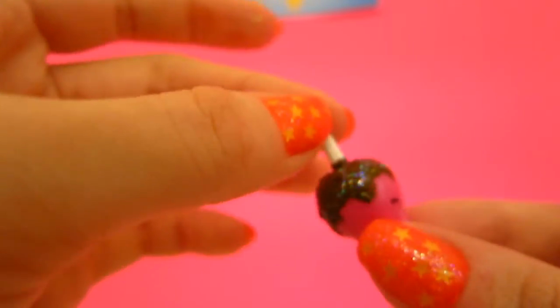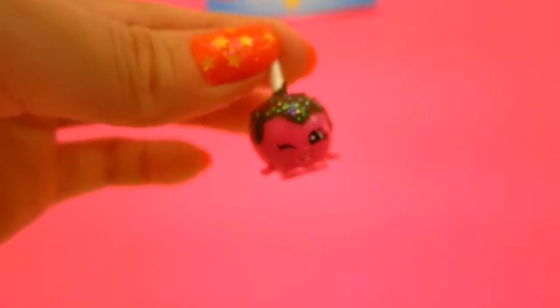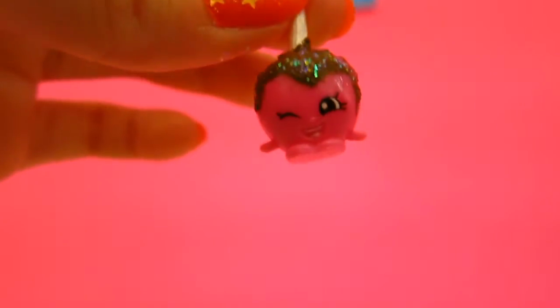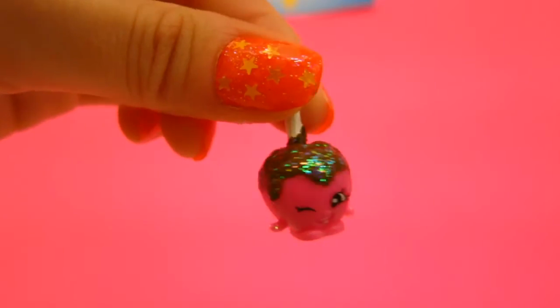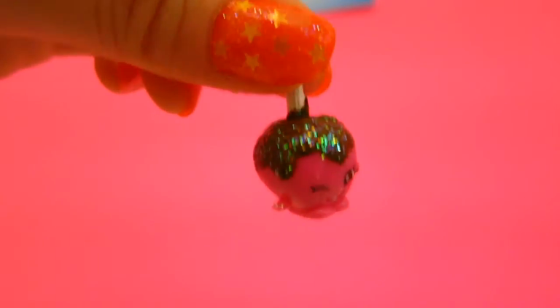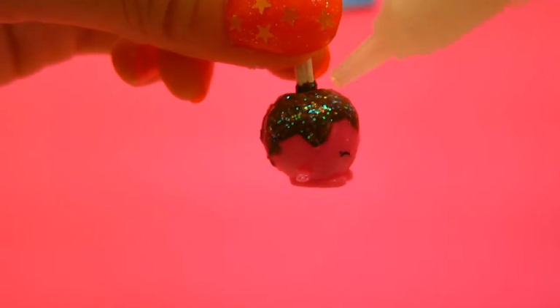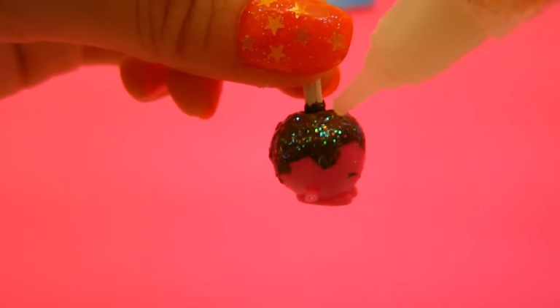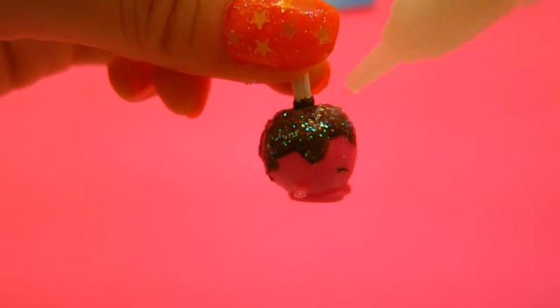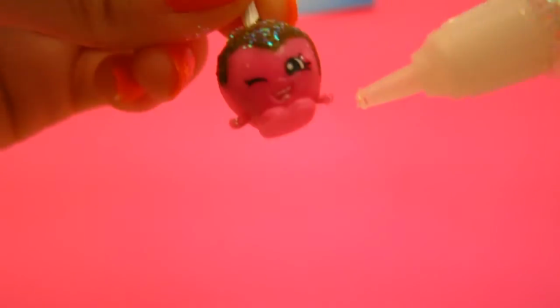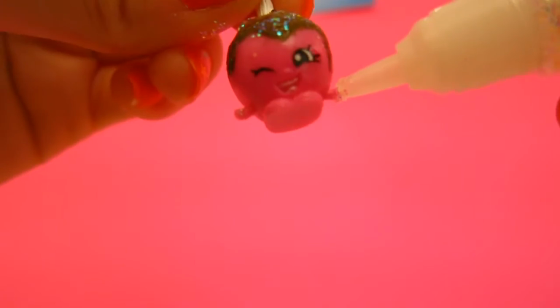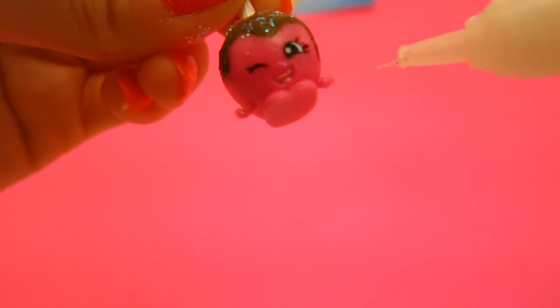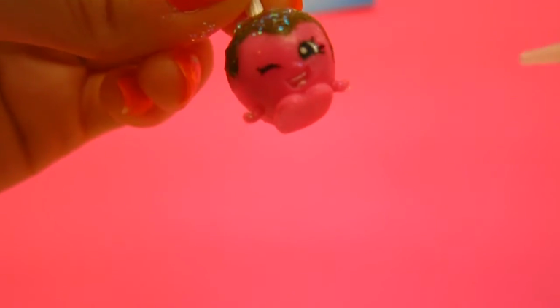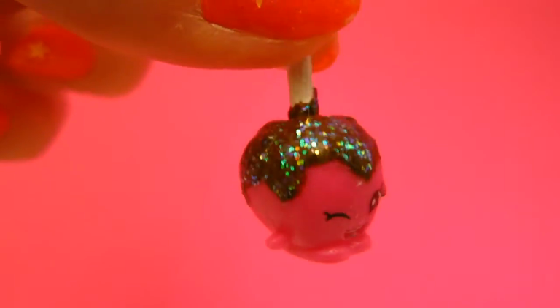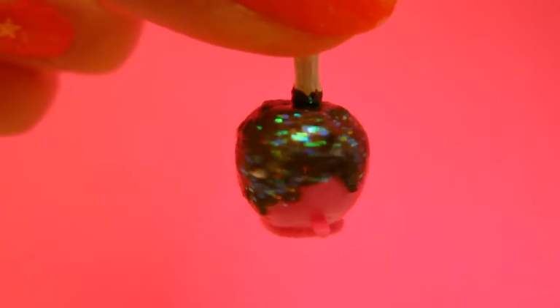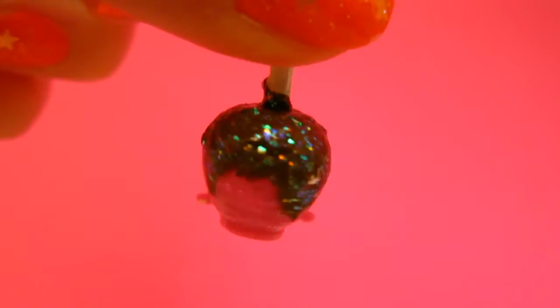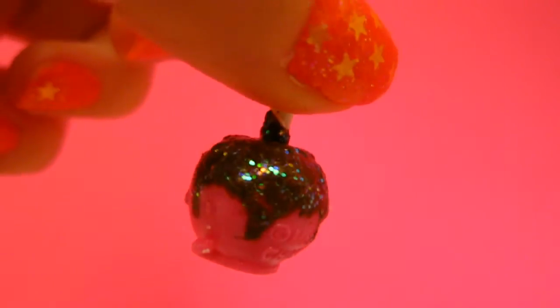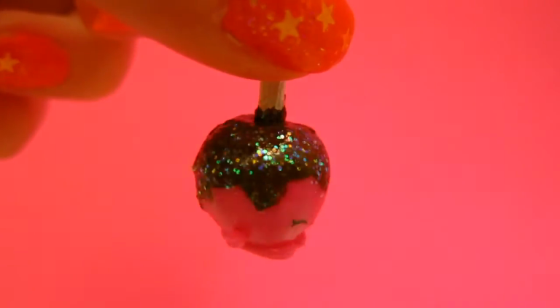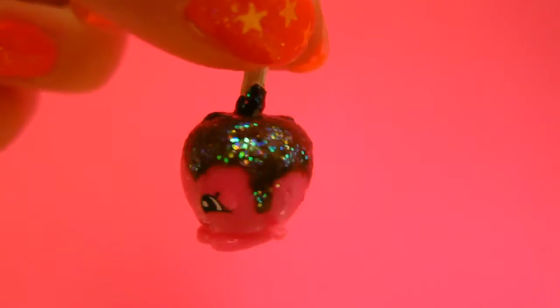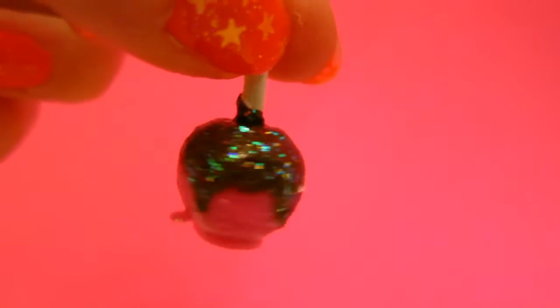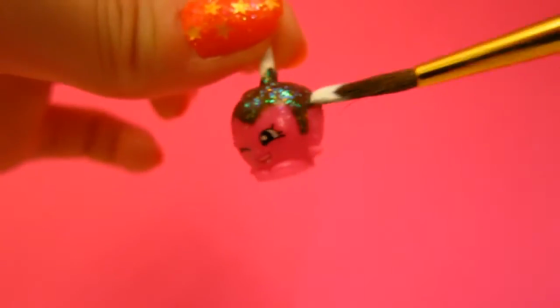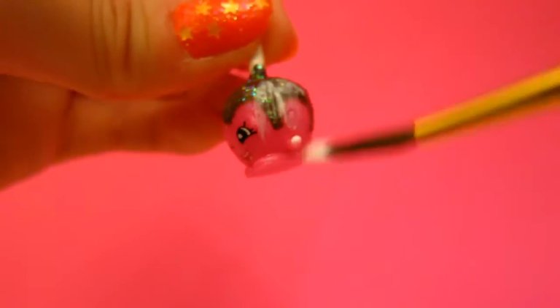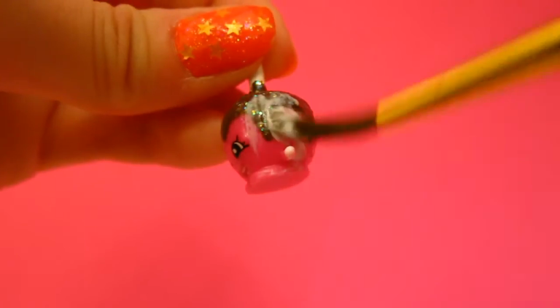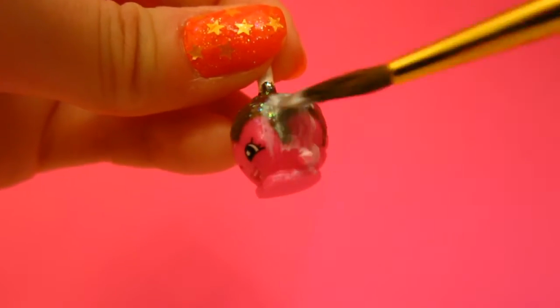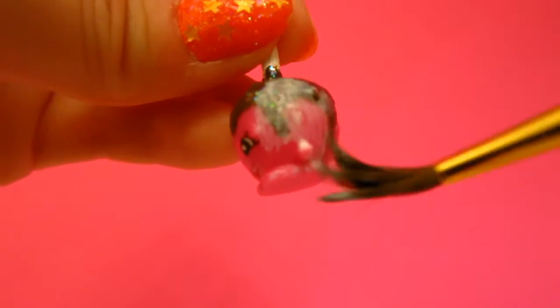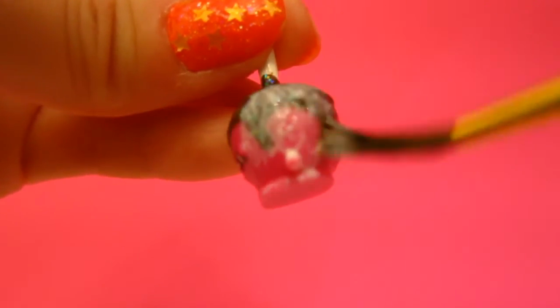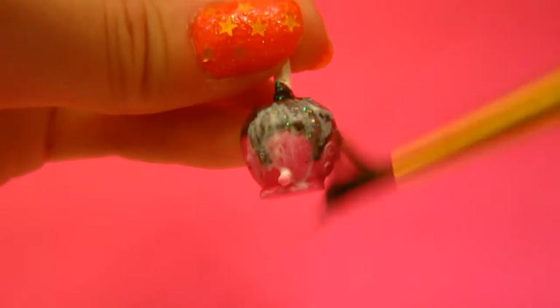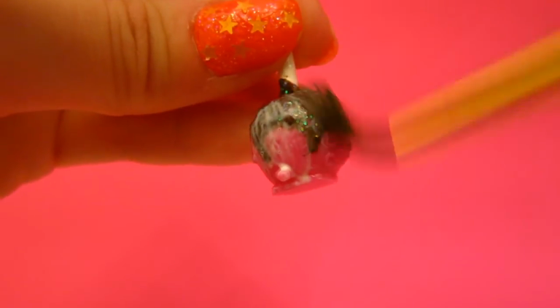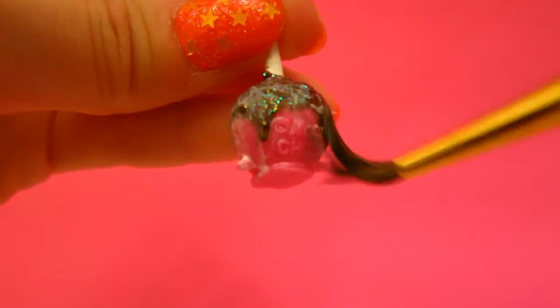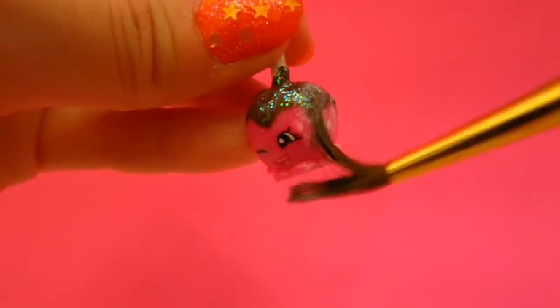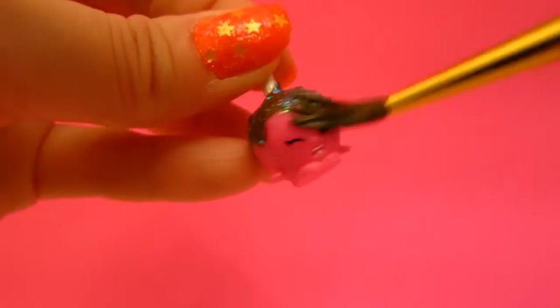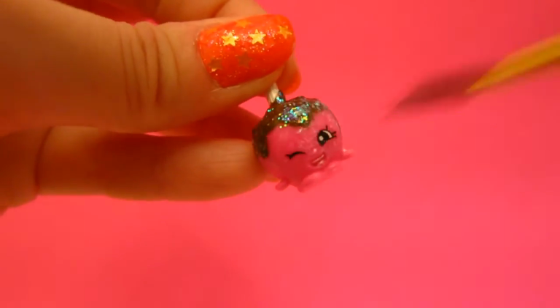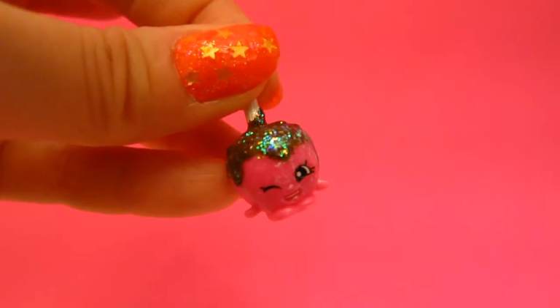Okay, she's starting to look really good. Let's give her some glitter on her little hands. Oh, she's so sparkly. Glittery, oh, I just love her! Let's put some nice clear glaze on the candy apple to seal the colors.